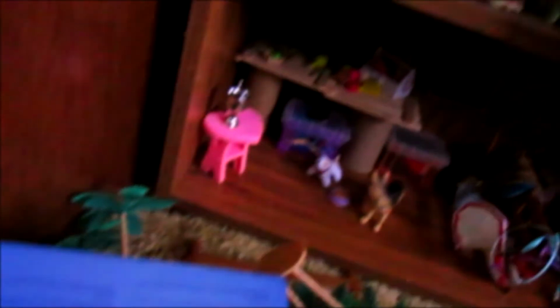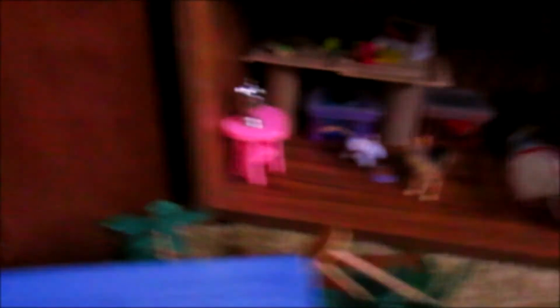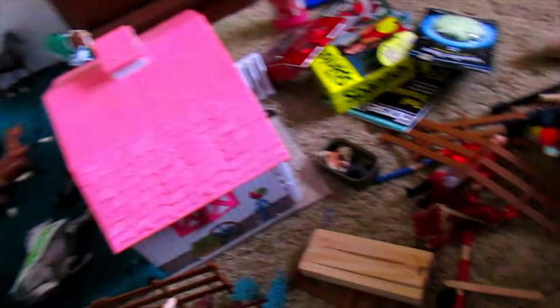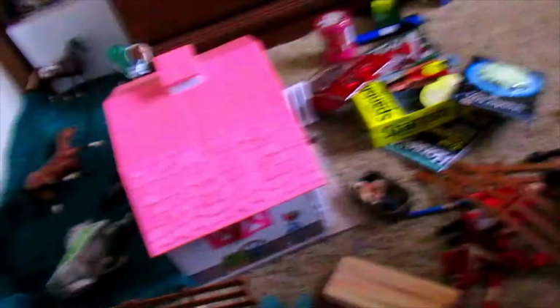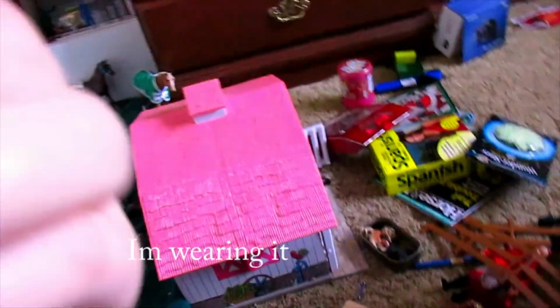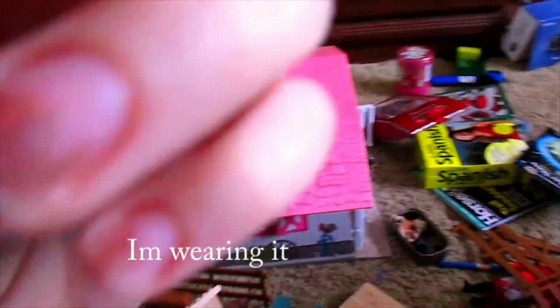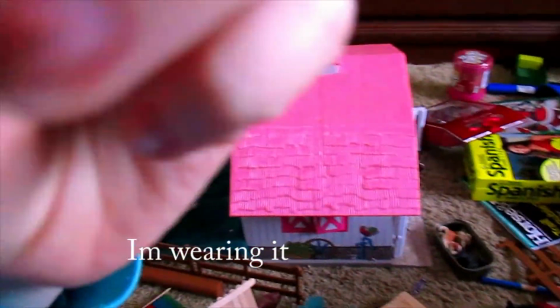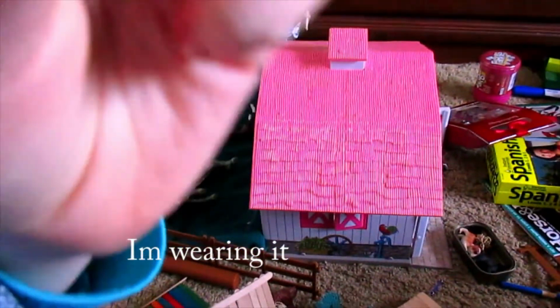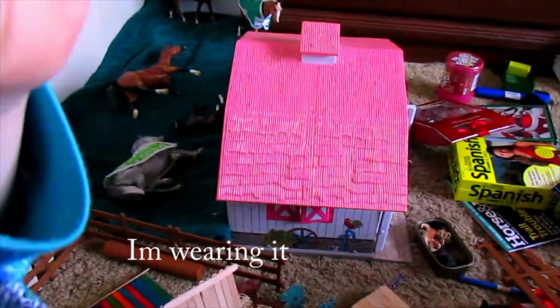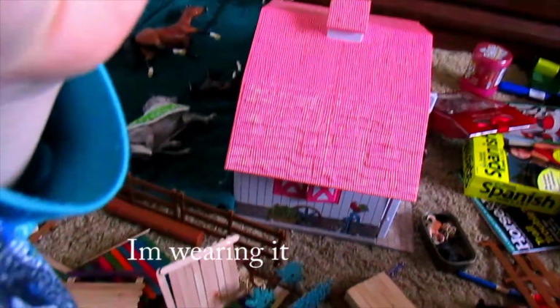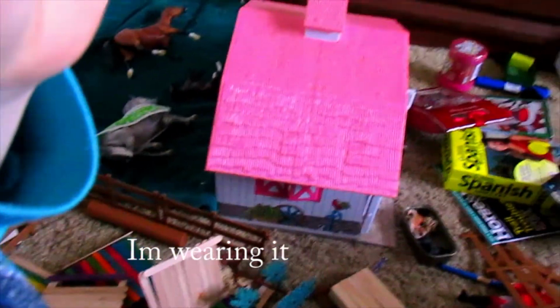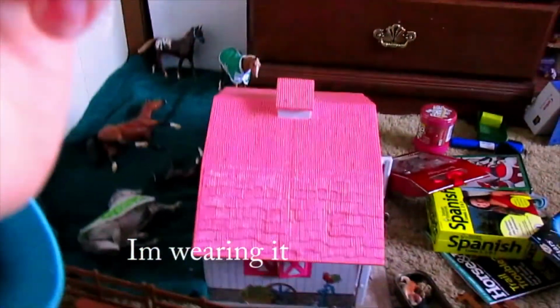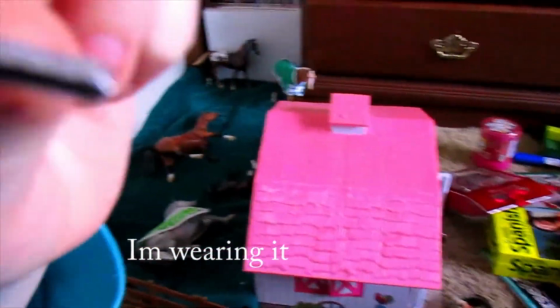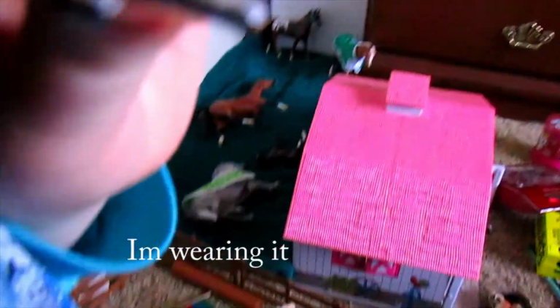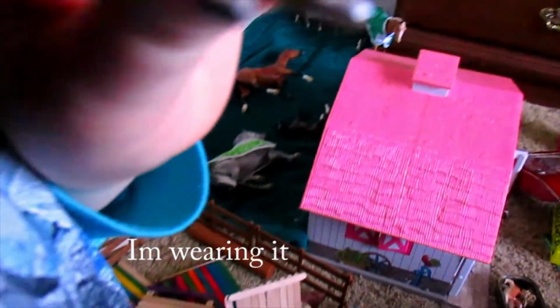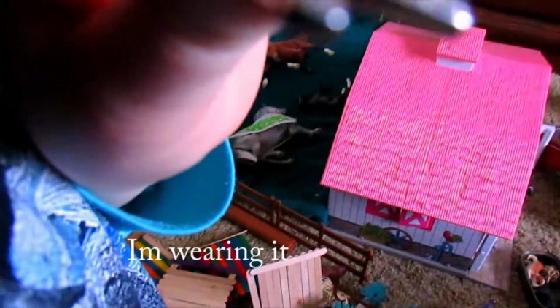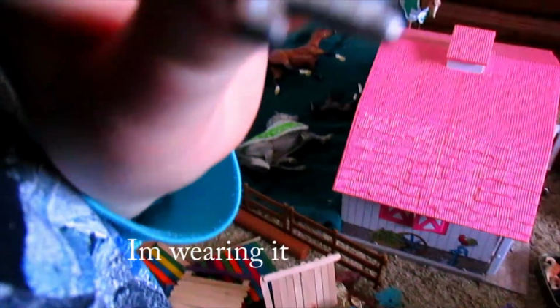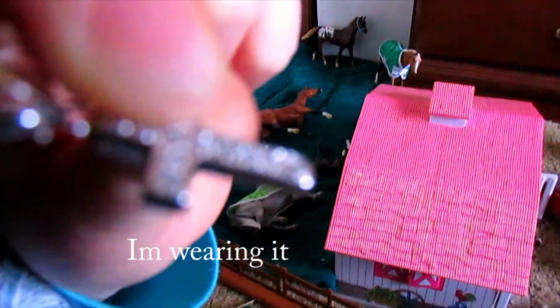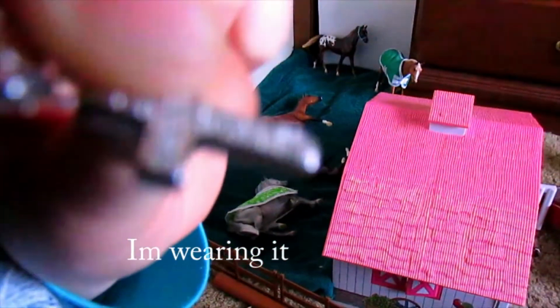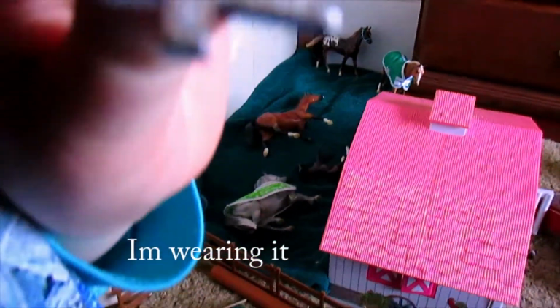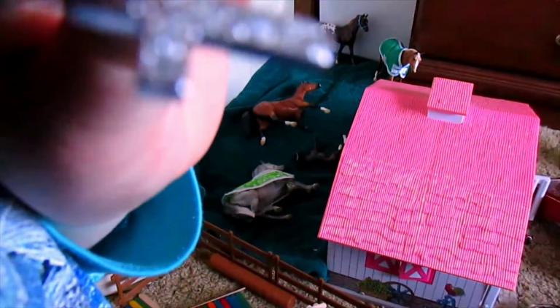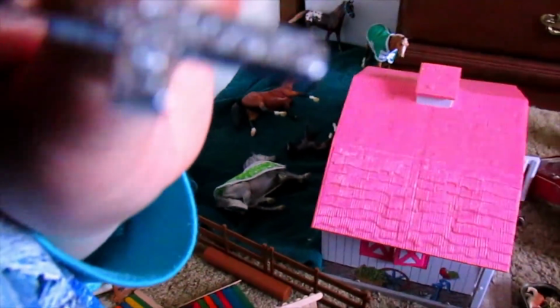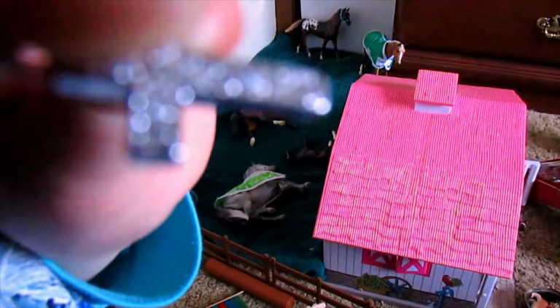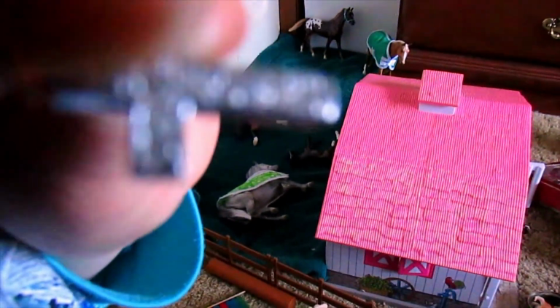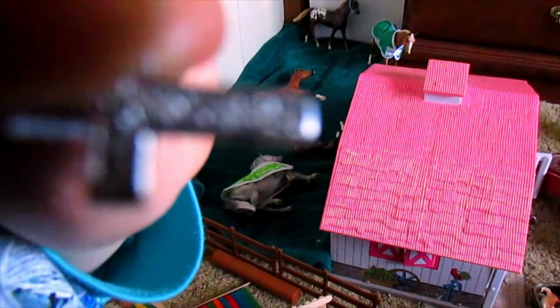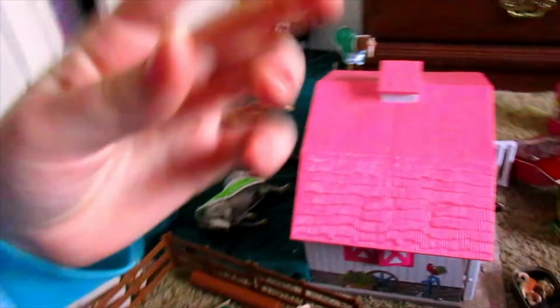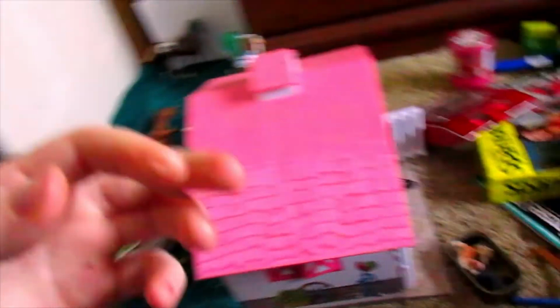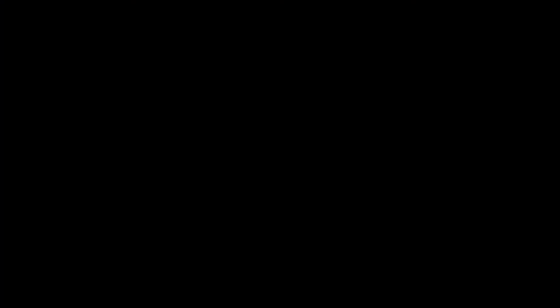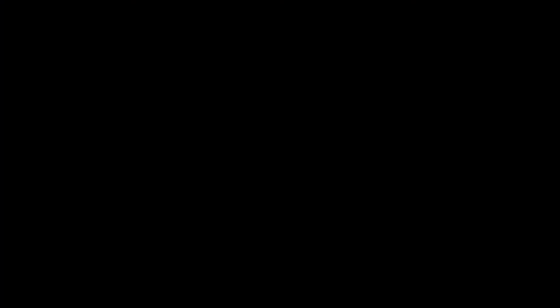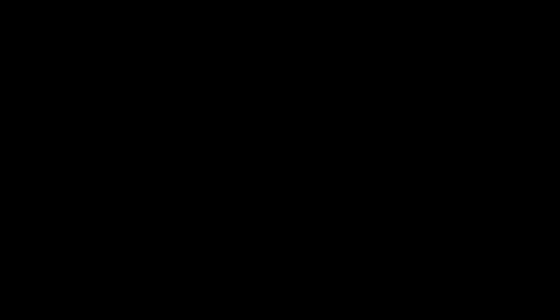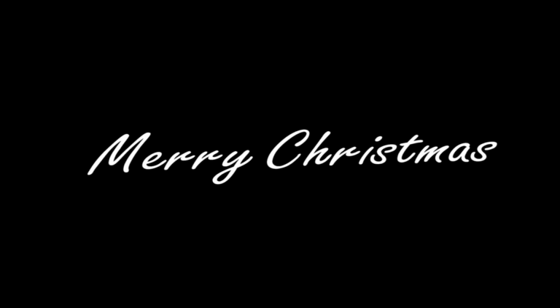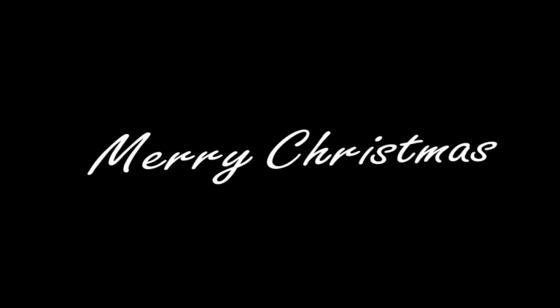And I also got a cross necklace — it's really pretty!